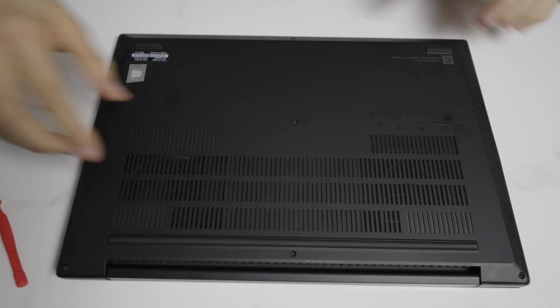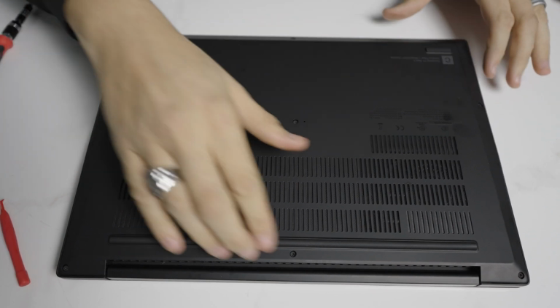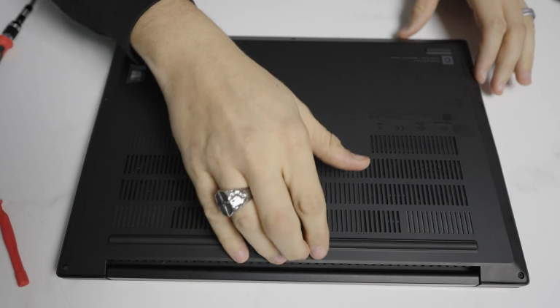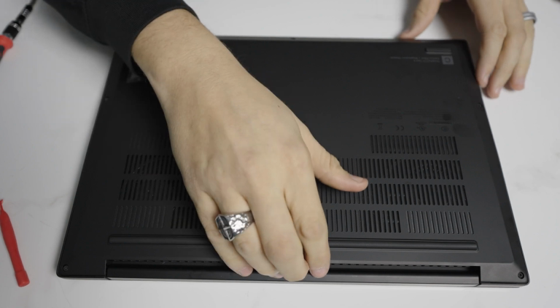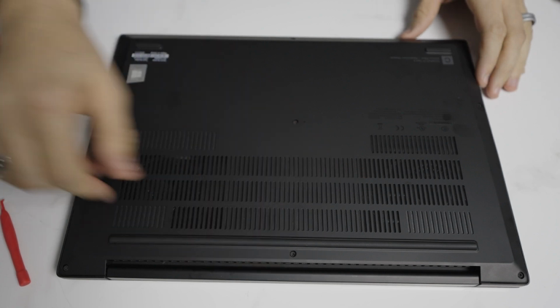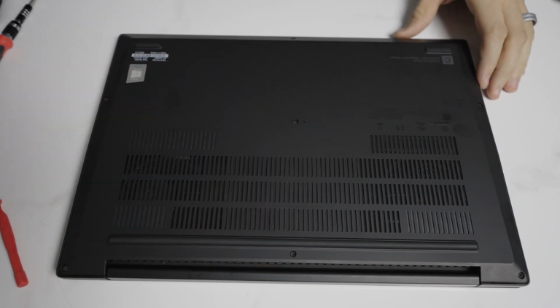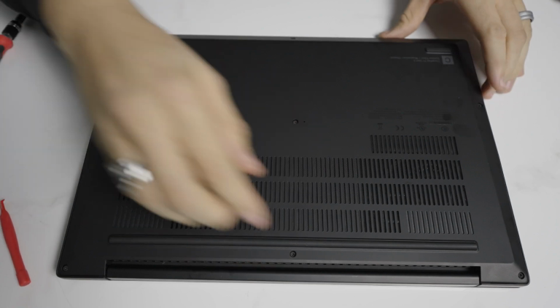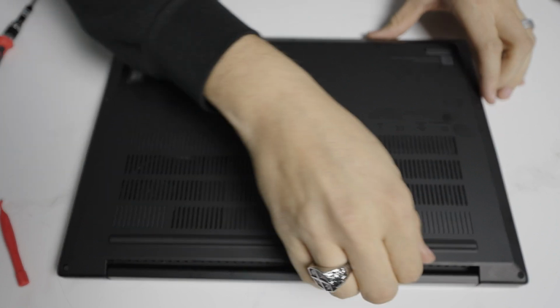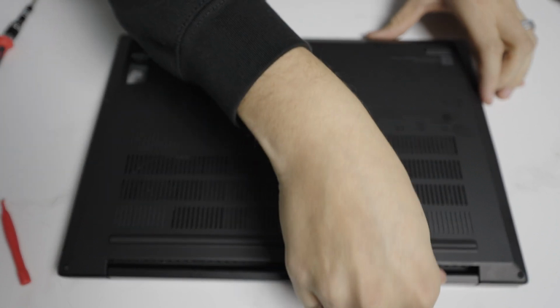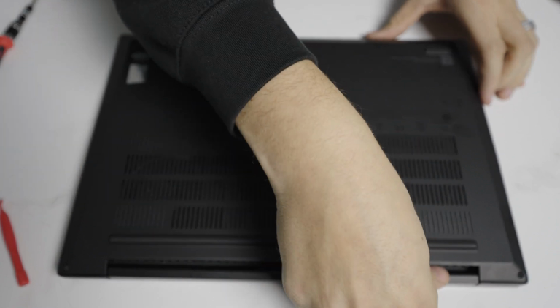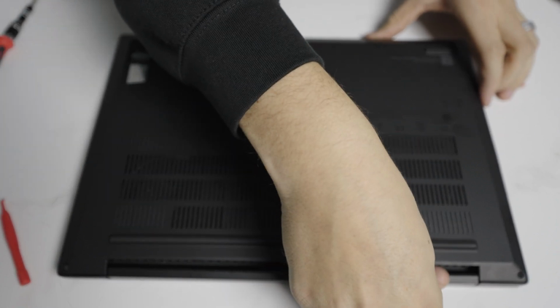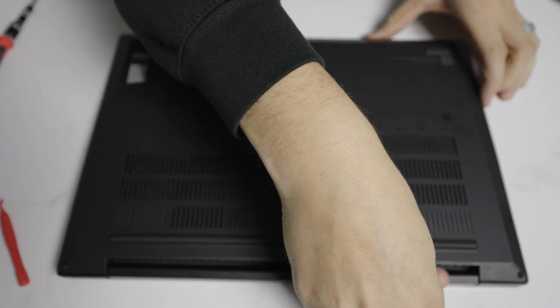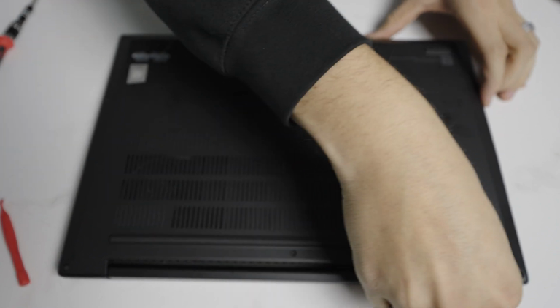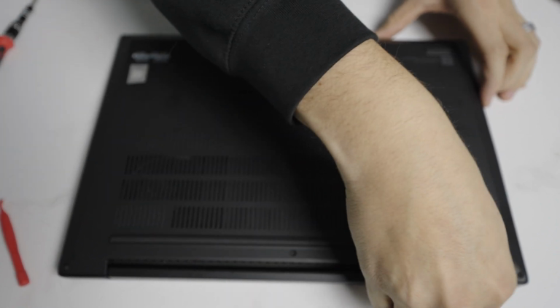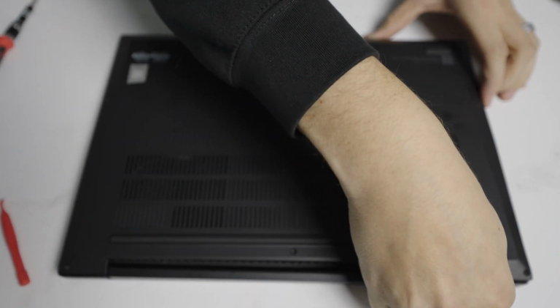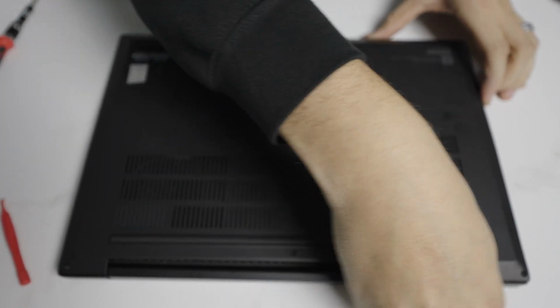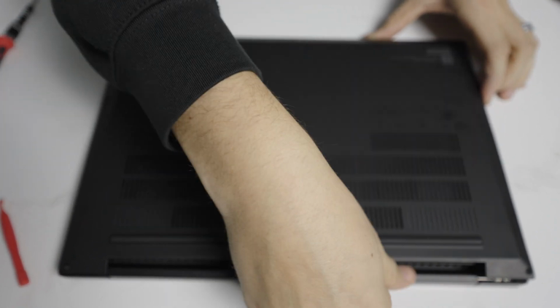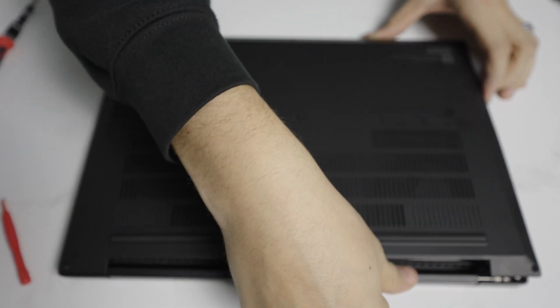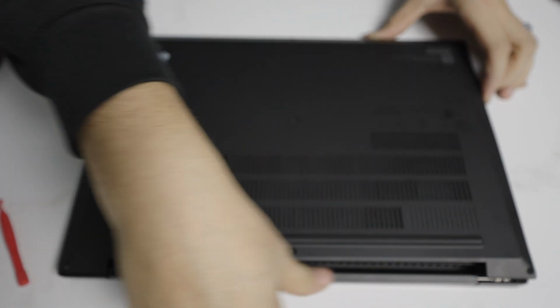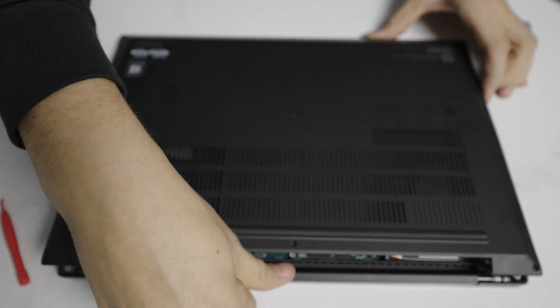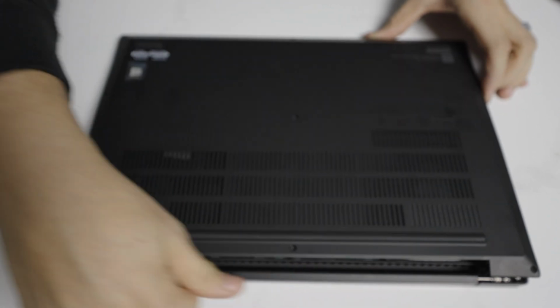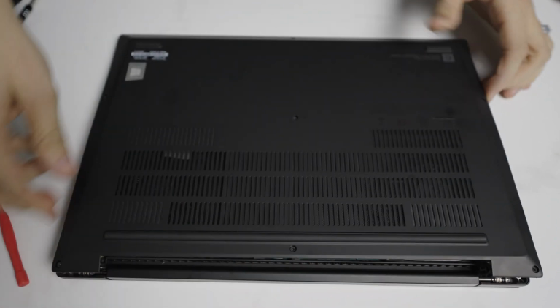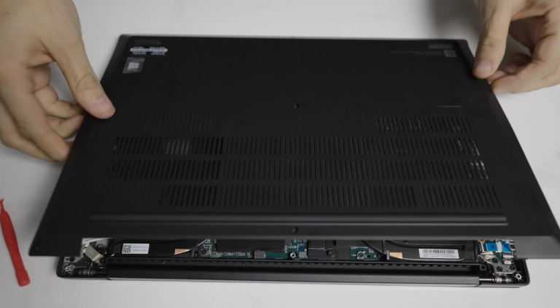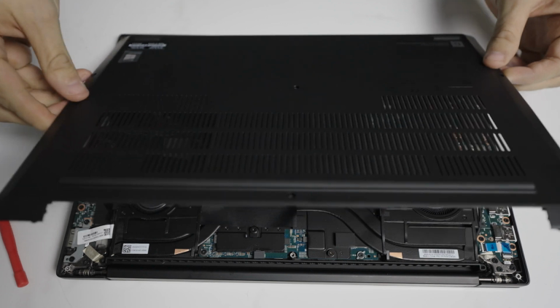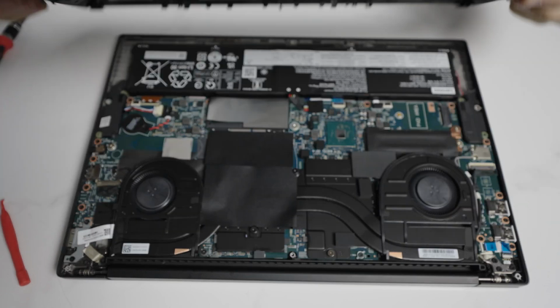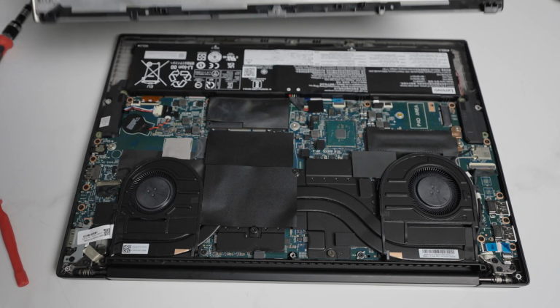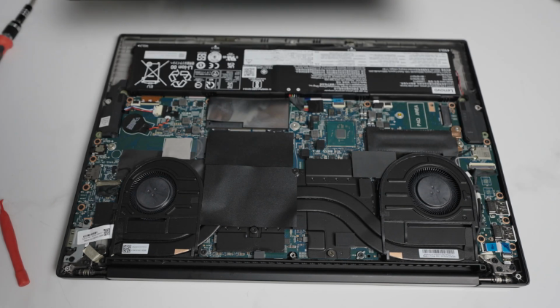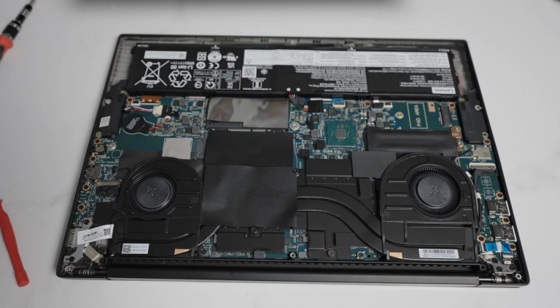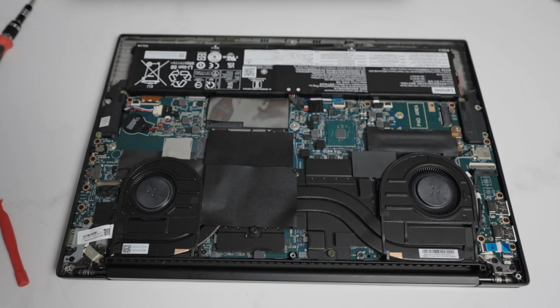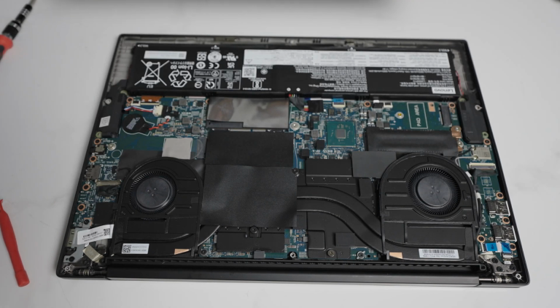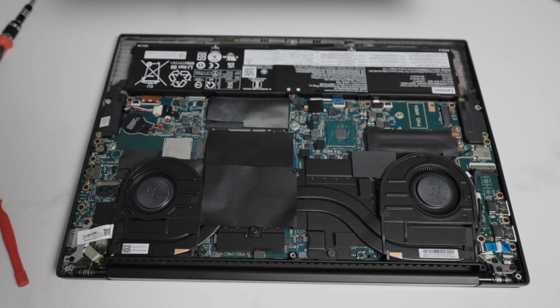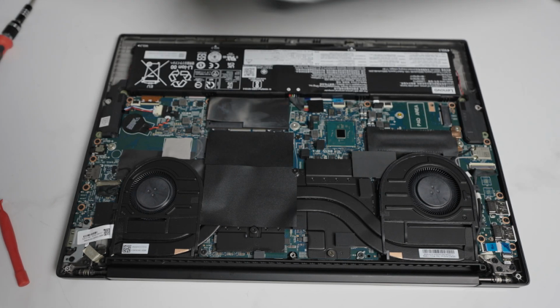Once all these are loose, I like to start at the back by the battery and pry up, and it removes the bottom cover.